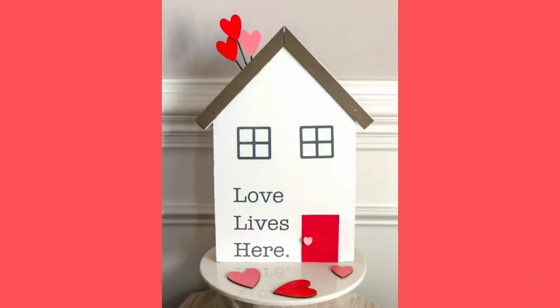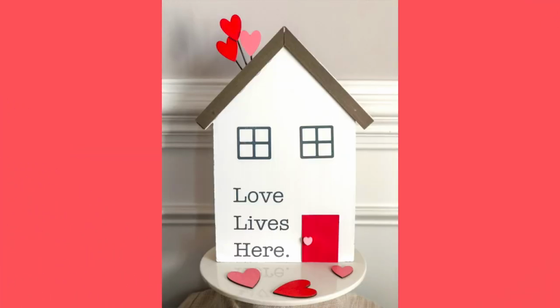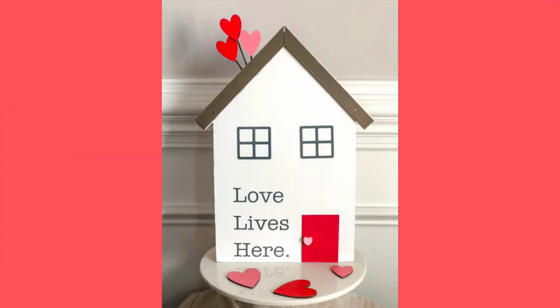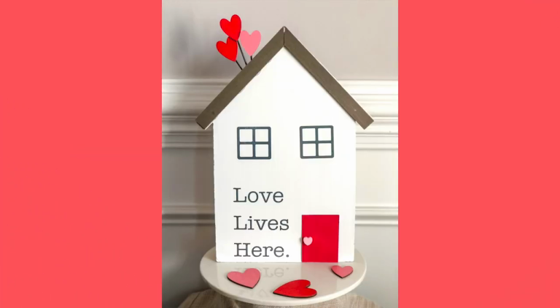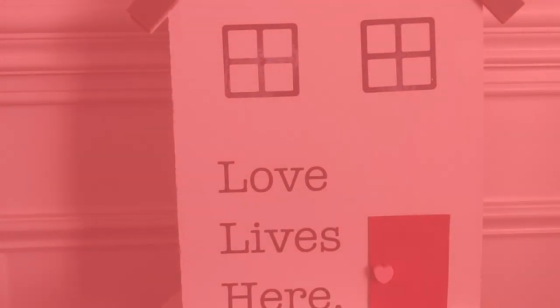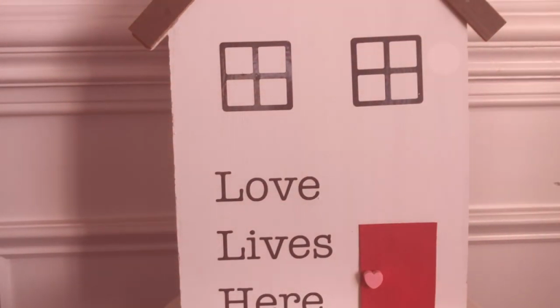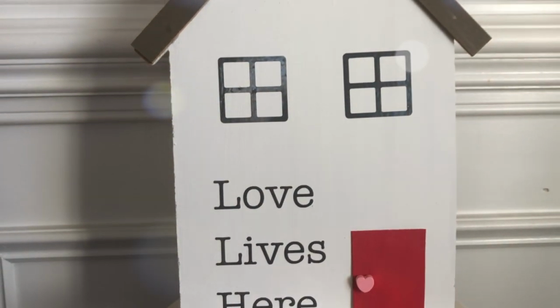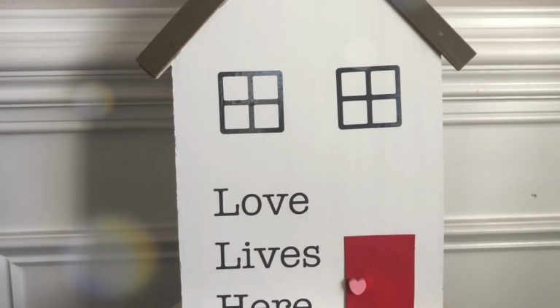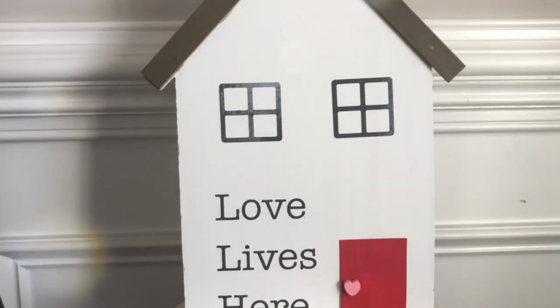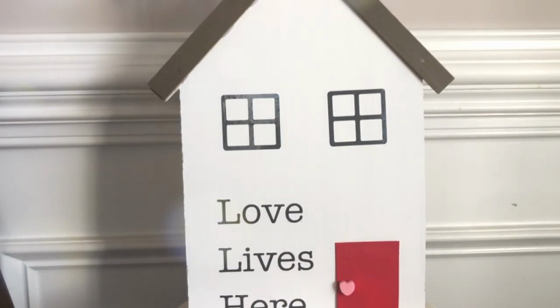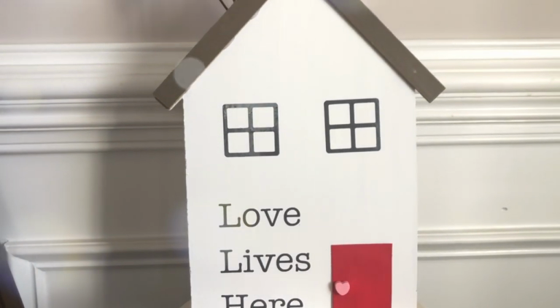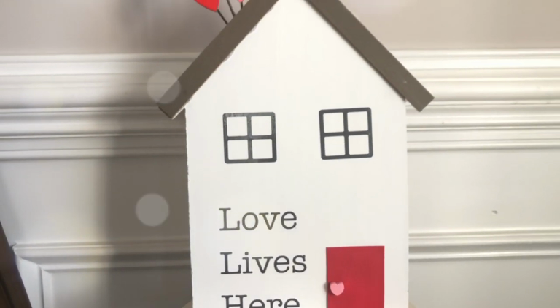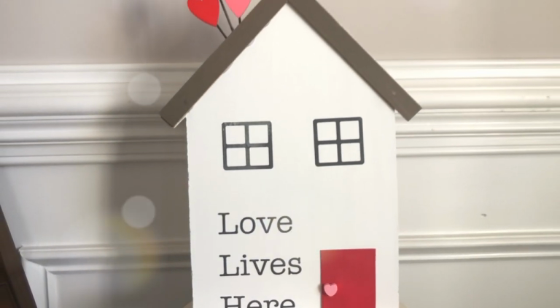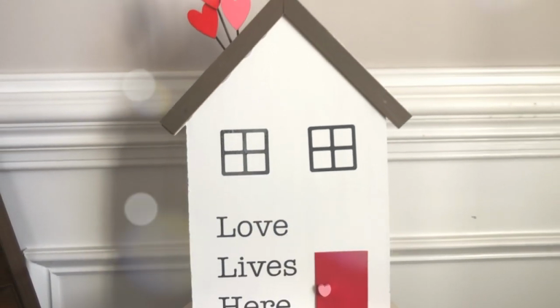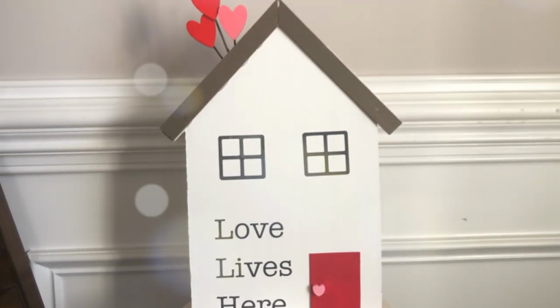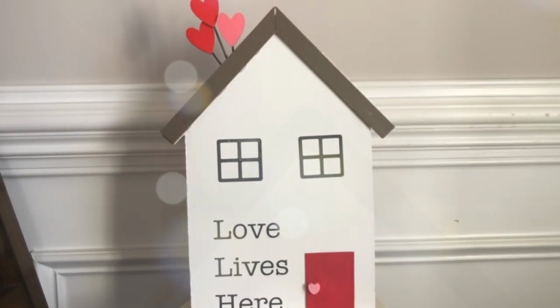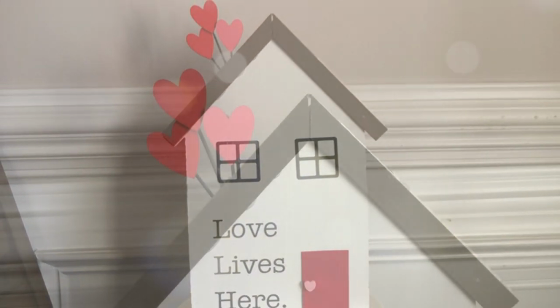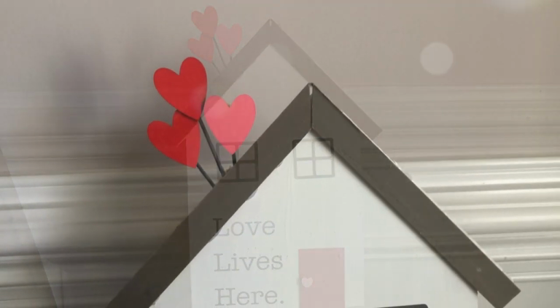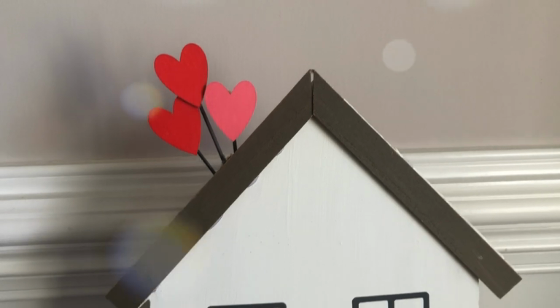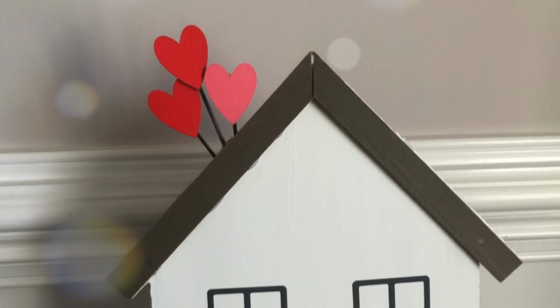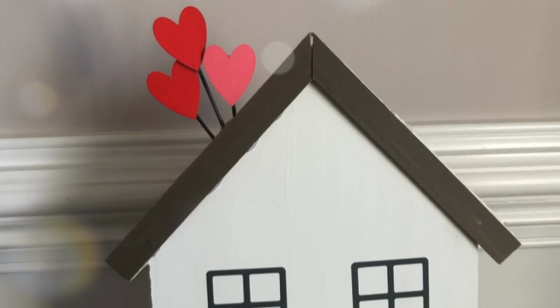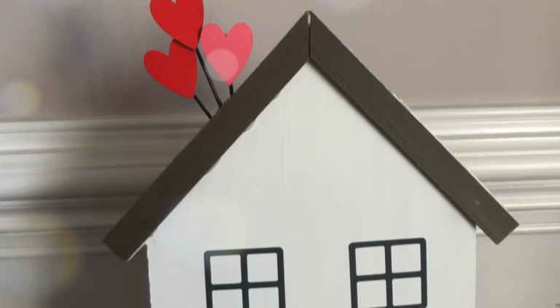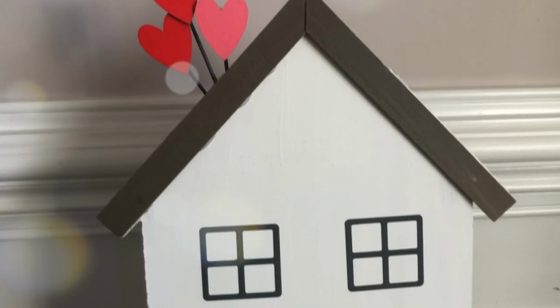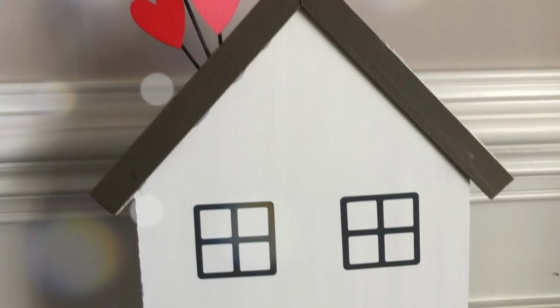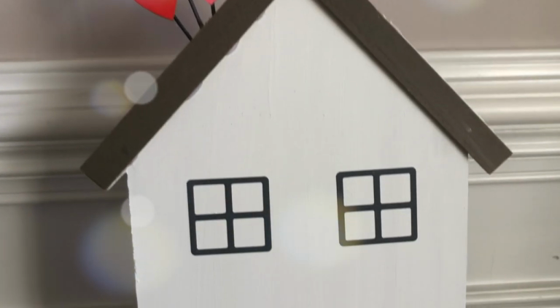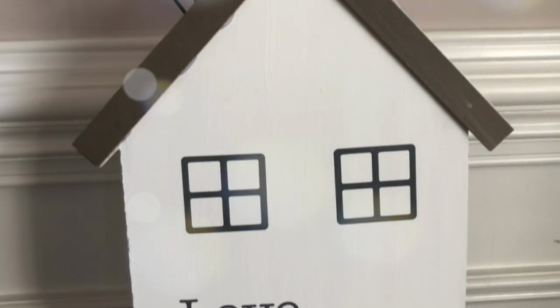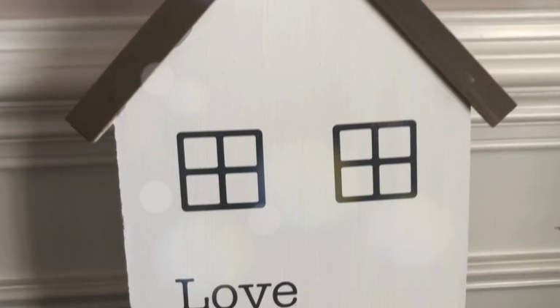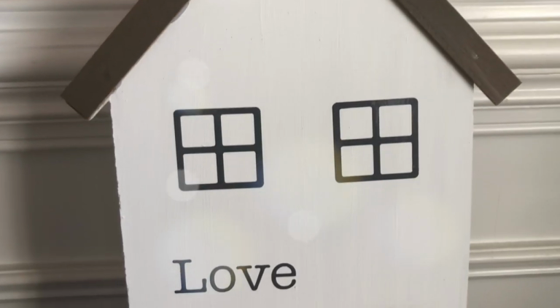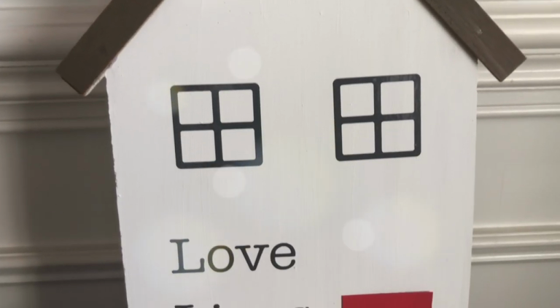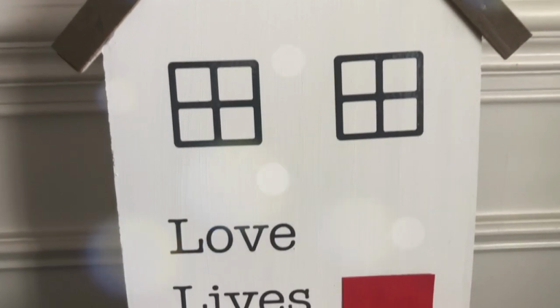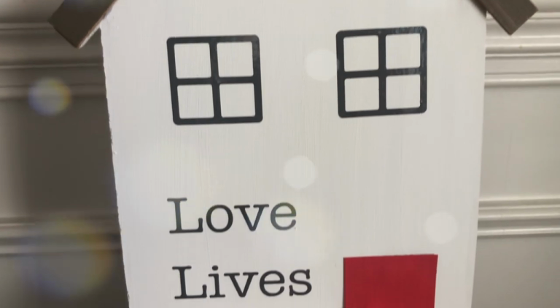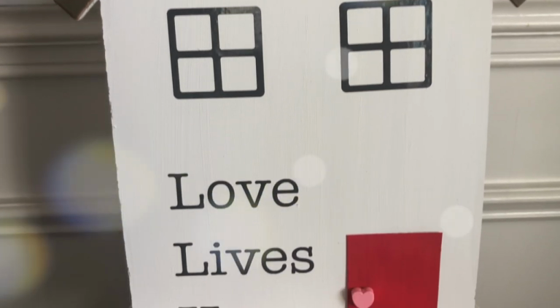My next DIY is a 'Love Lives Here' wood house. I saw a similar version the Dollar Tree was selling but it was never in stock at my store, so I had to make my own. Here's what you need to make it.